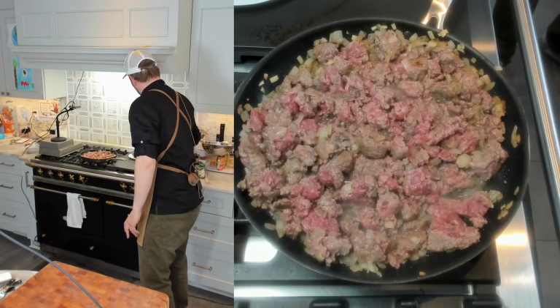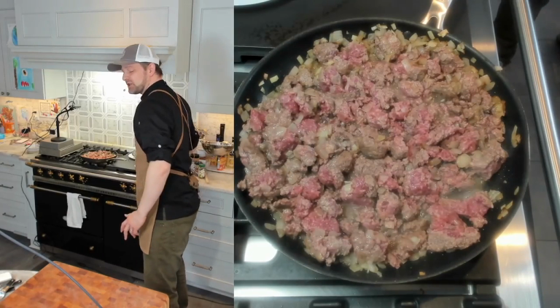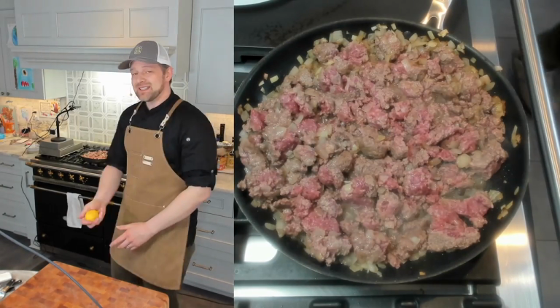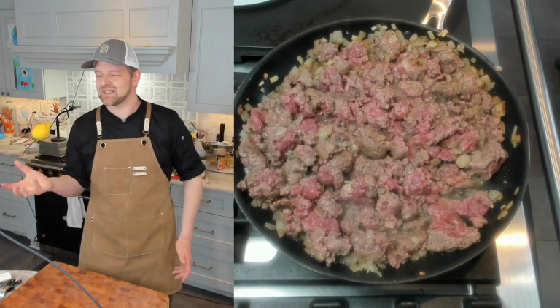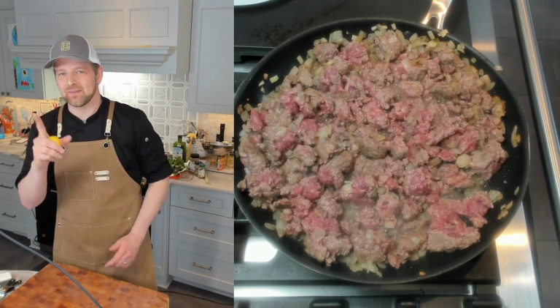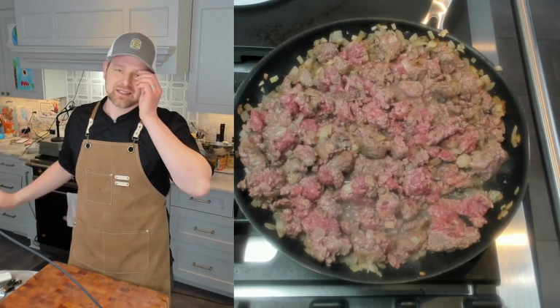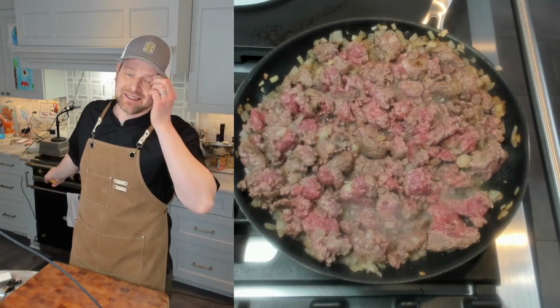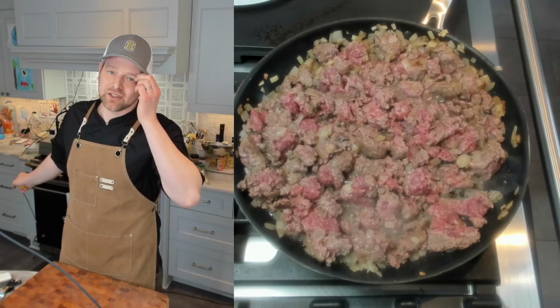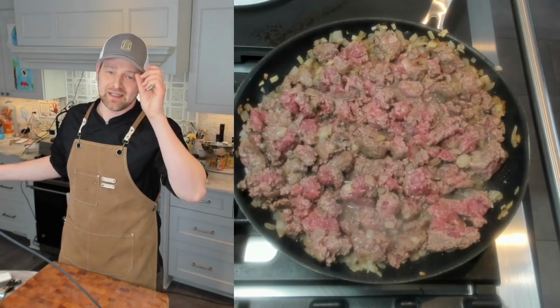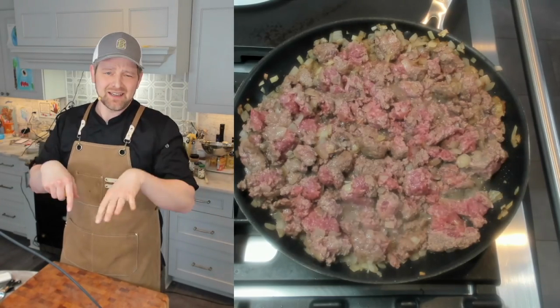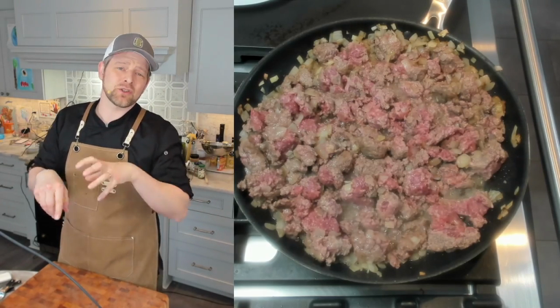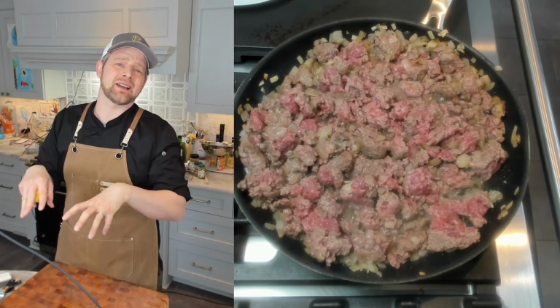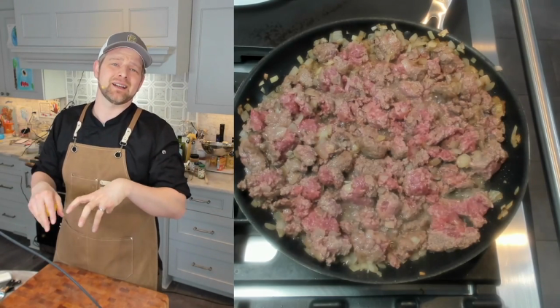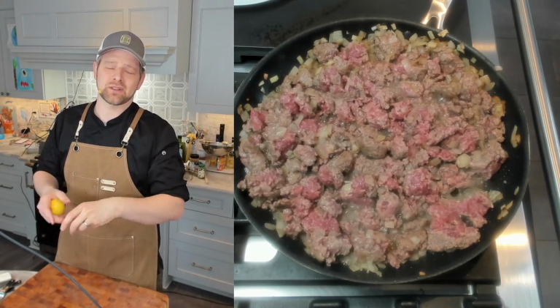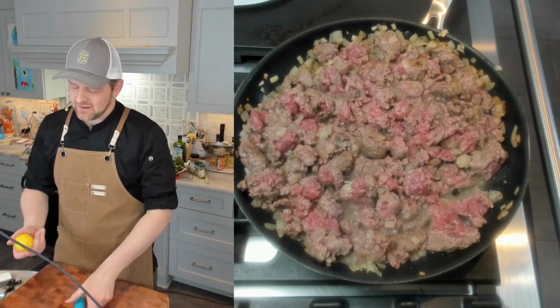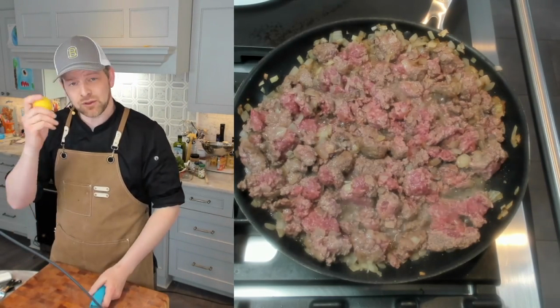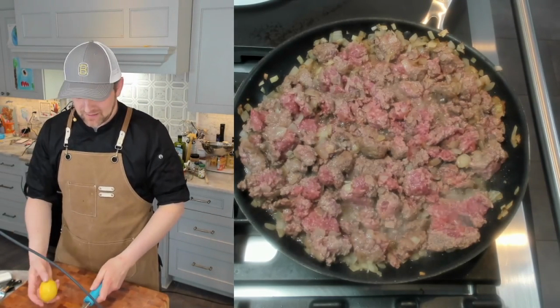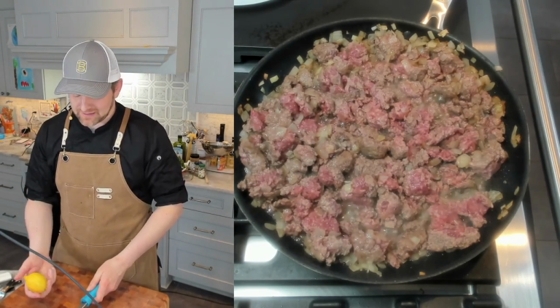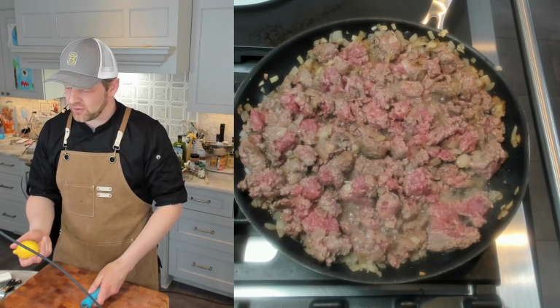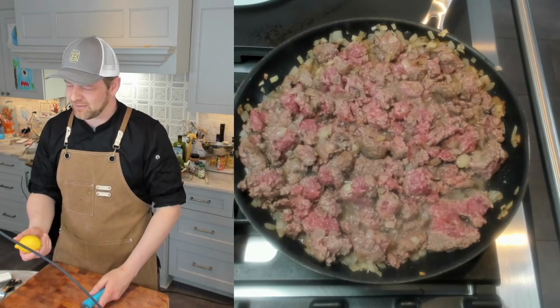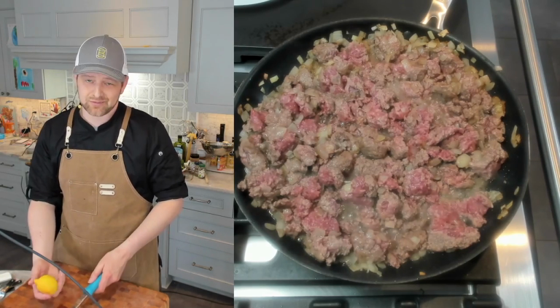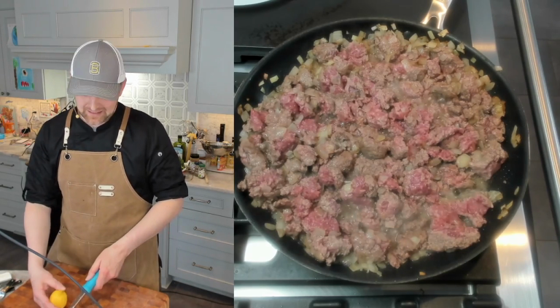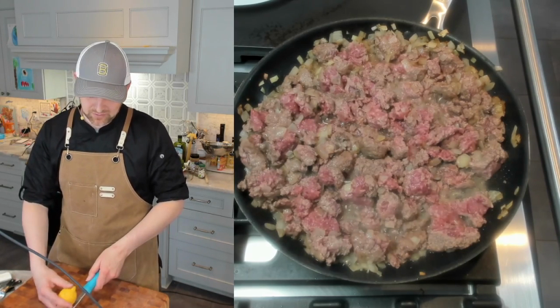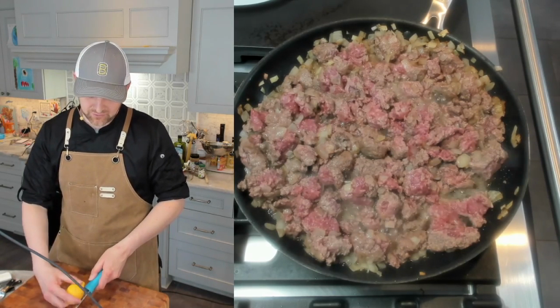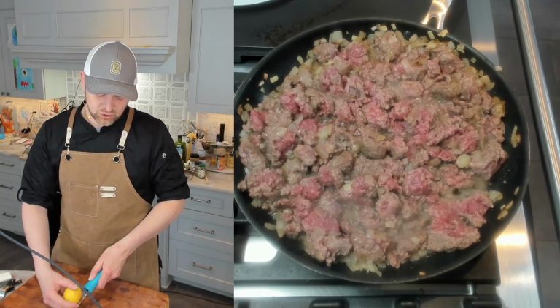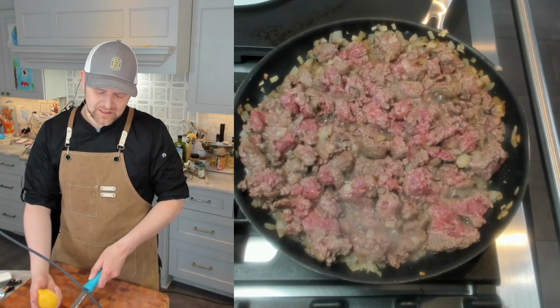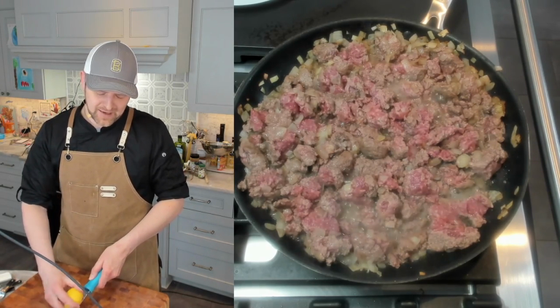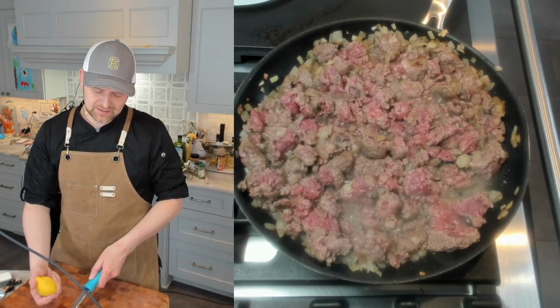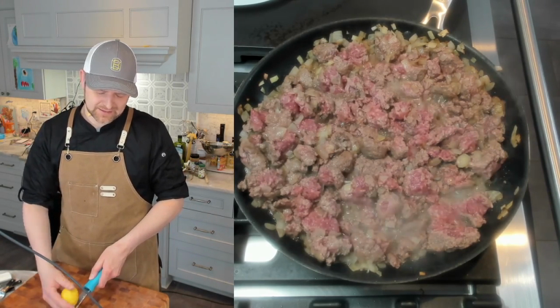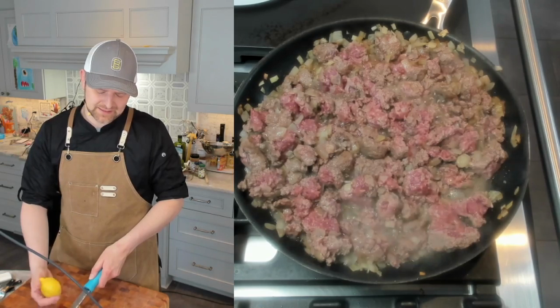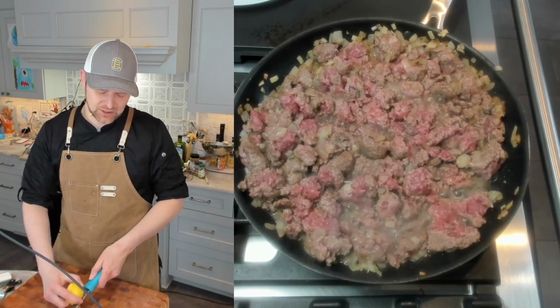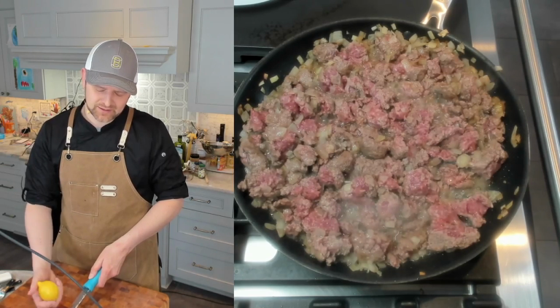We are also going to need some lemon zest. Just a little bit is going to go in here, and we're also going to make a quick little topping that will use a little bit of lemon zest as well. I'm going to make about a tablespoon of lemon zest — it's going to go in with my spices, seasonings, and garlic.